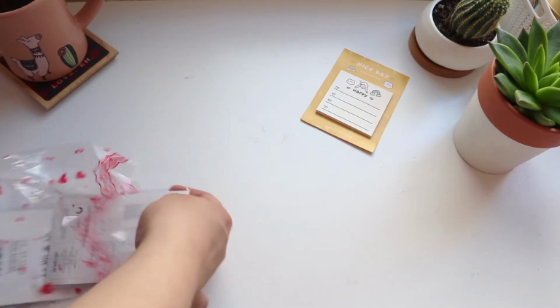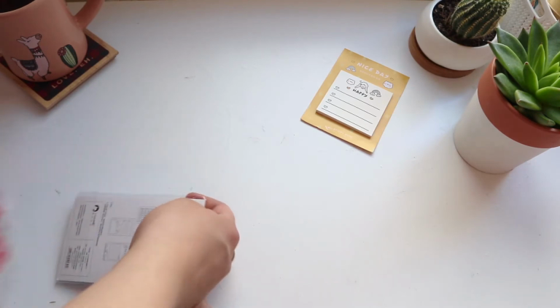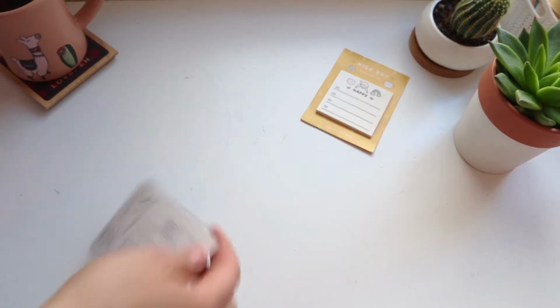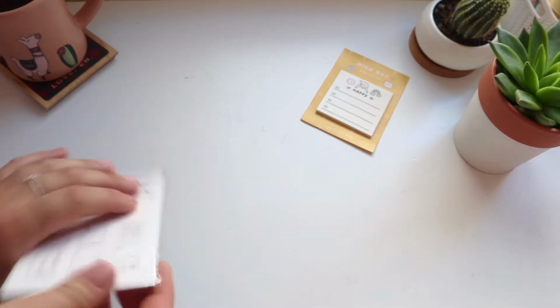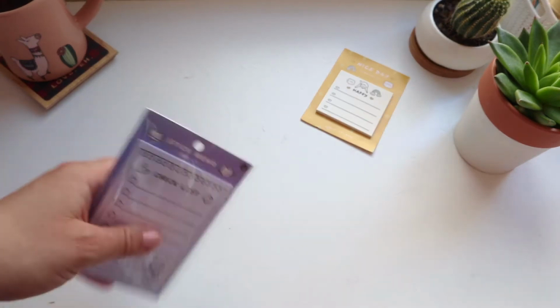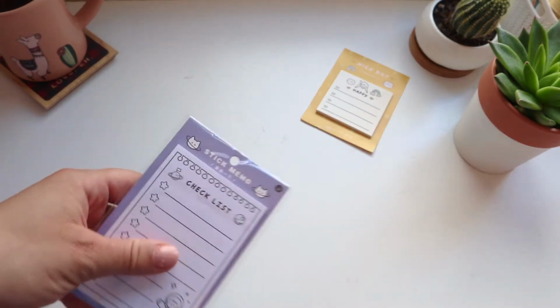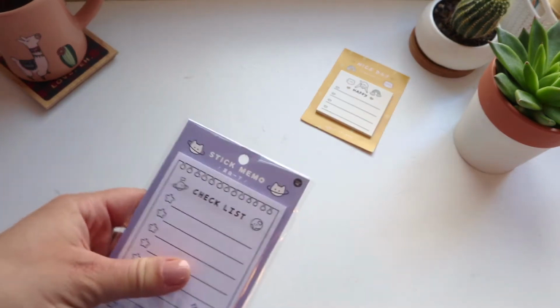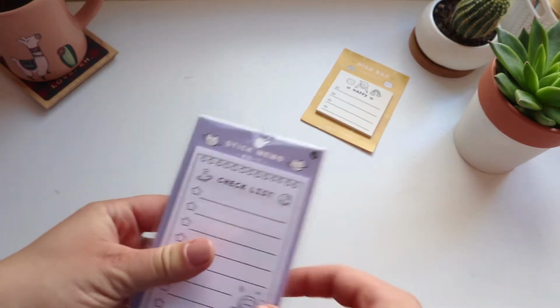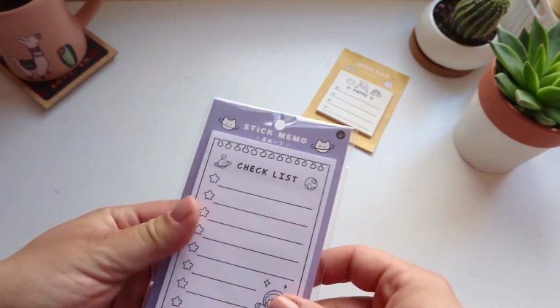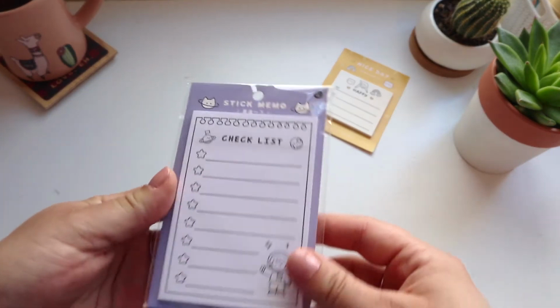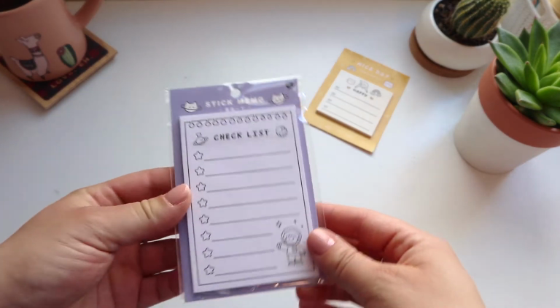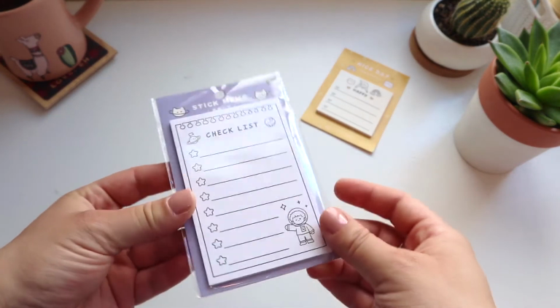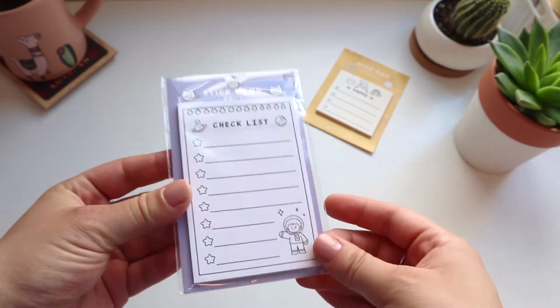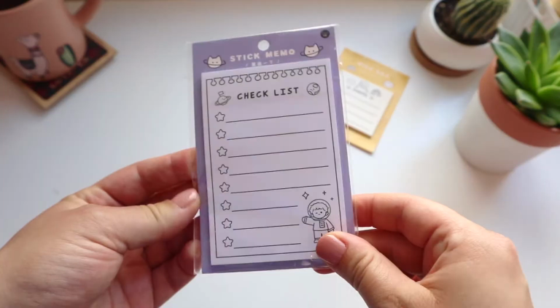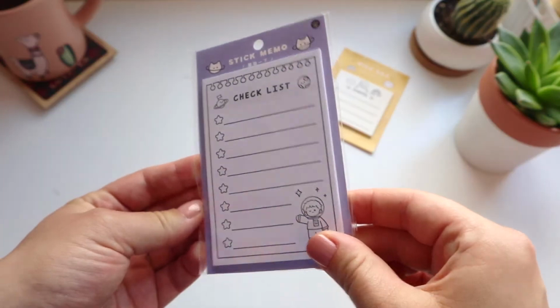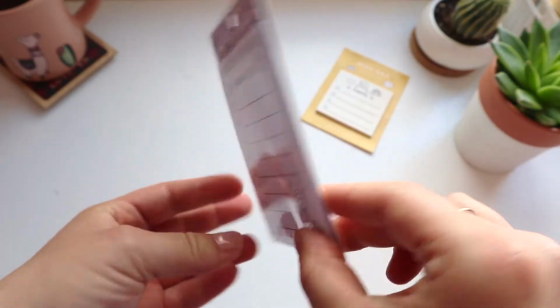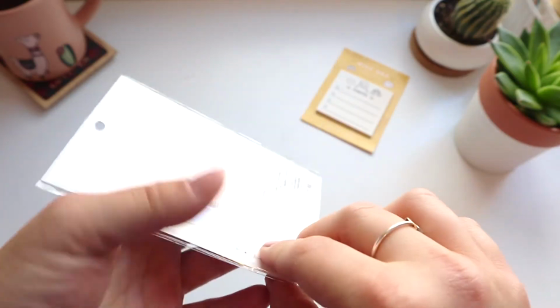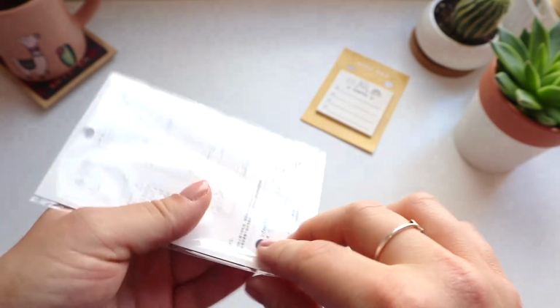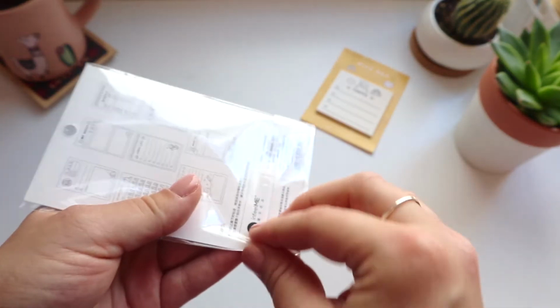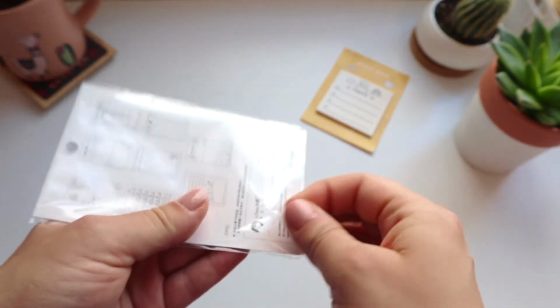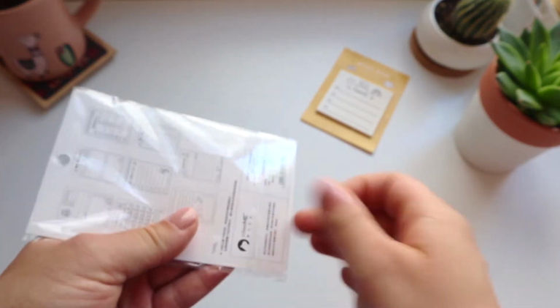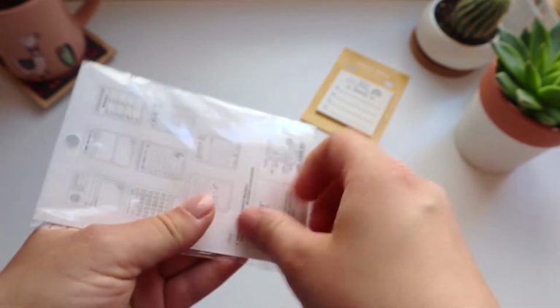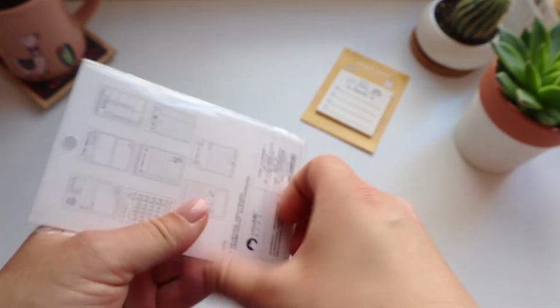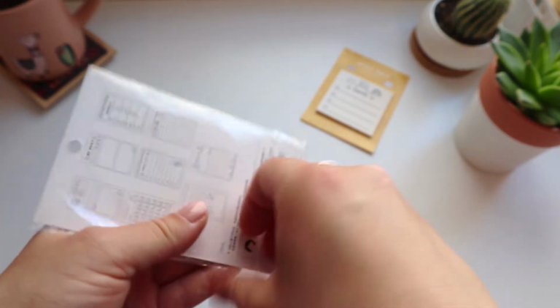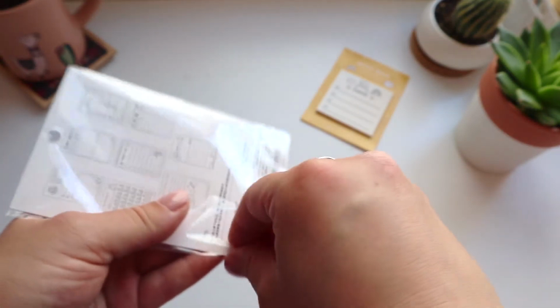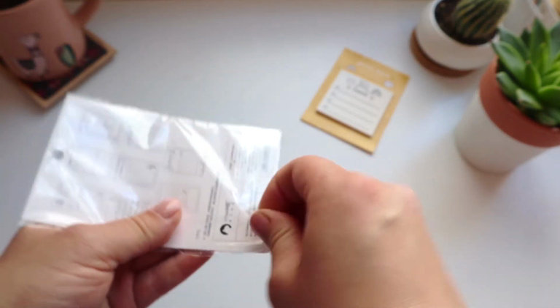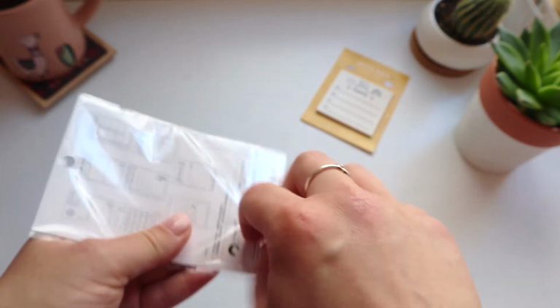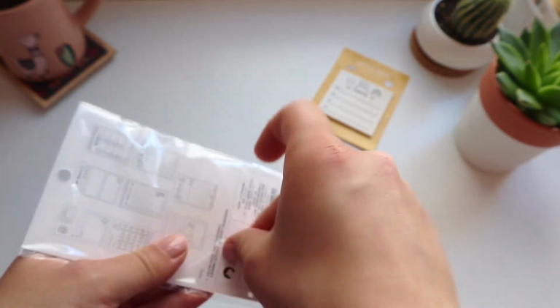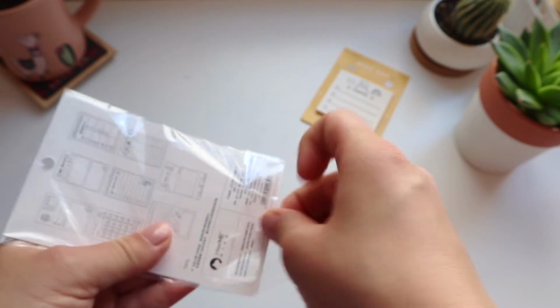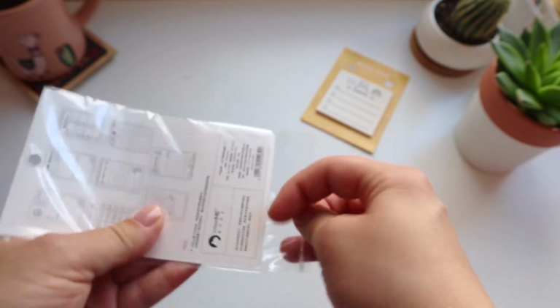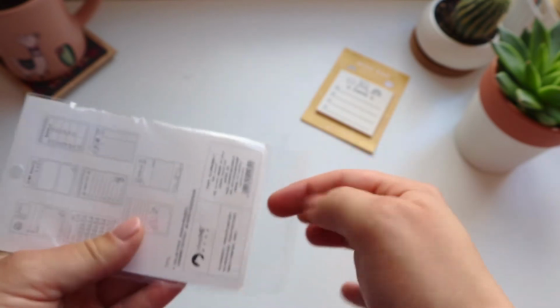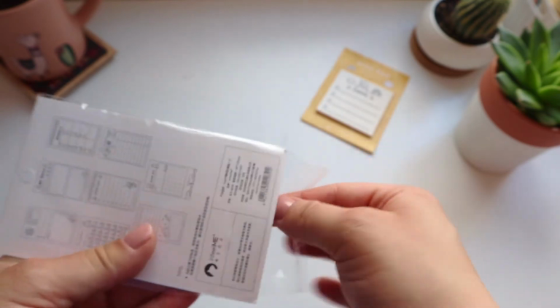The next thing I got was from the same line of memo notes. This one is significantly longer, has more places to write things down, and it has a really cute star astronaut theme.